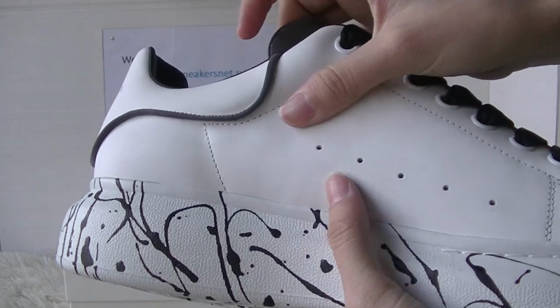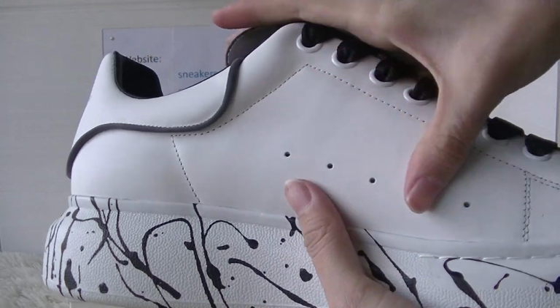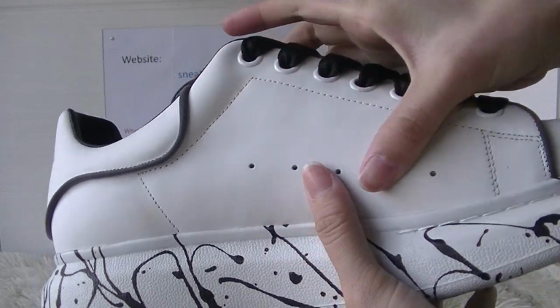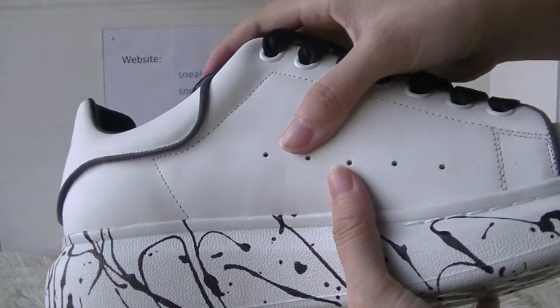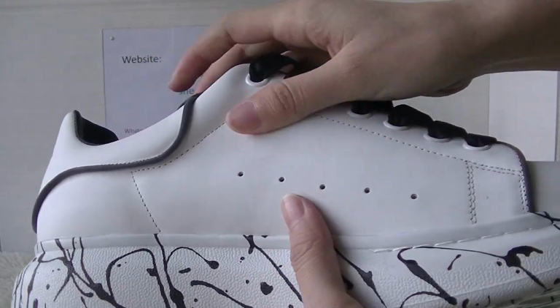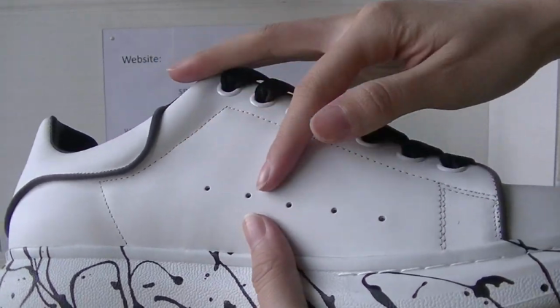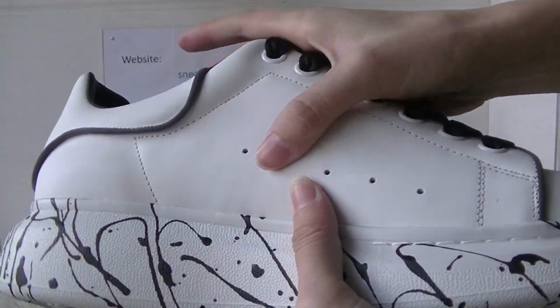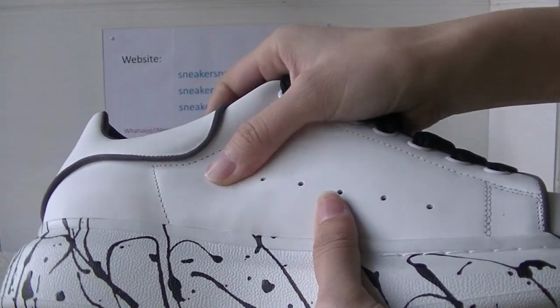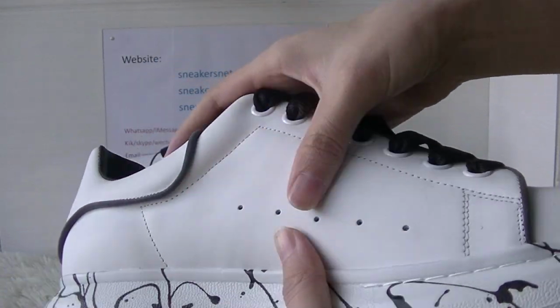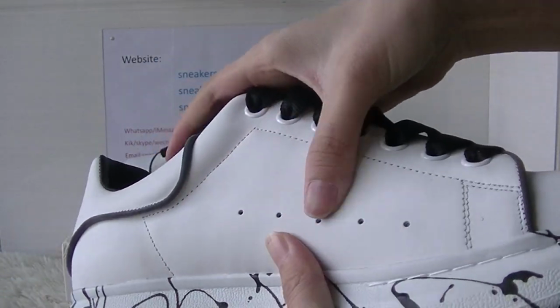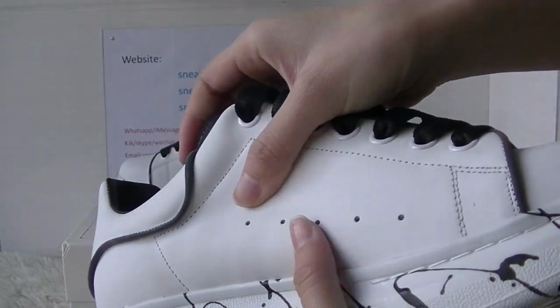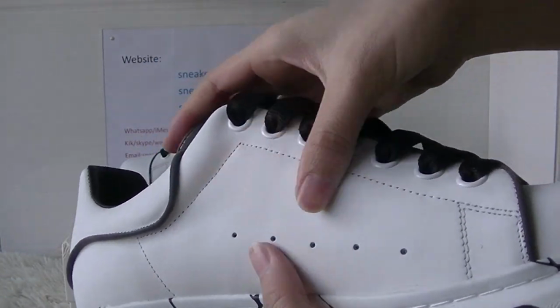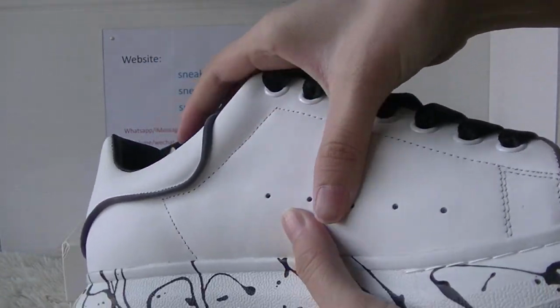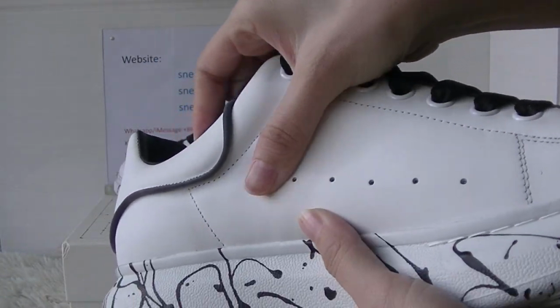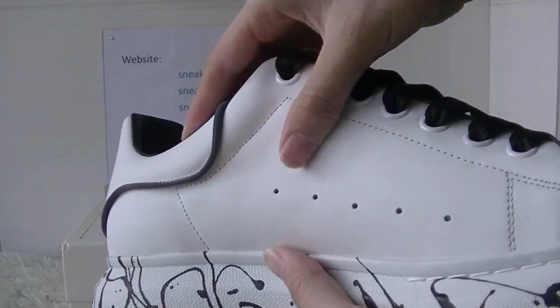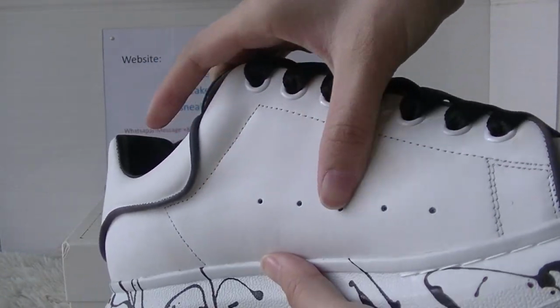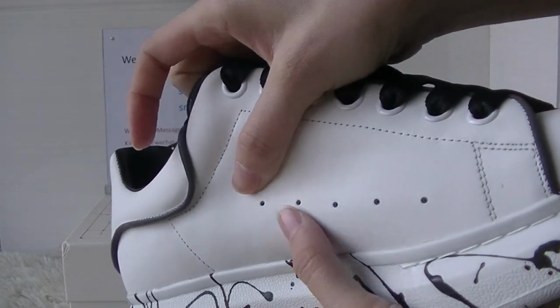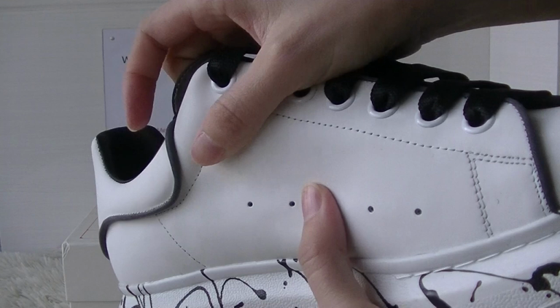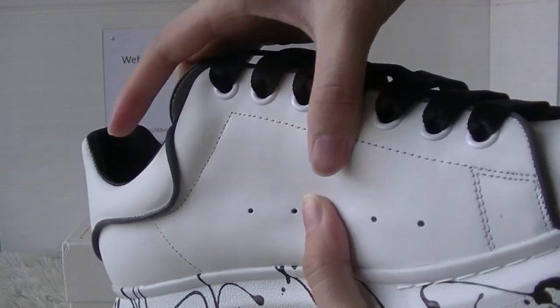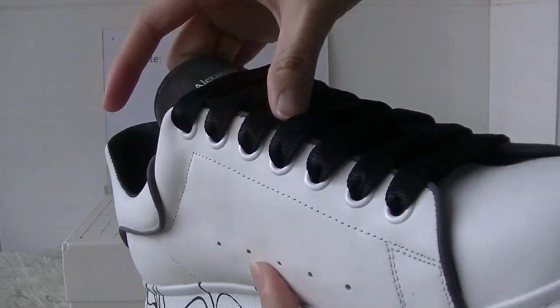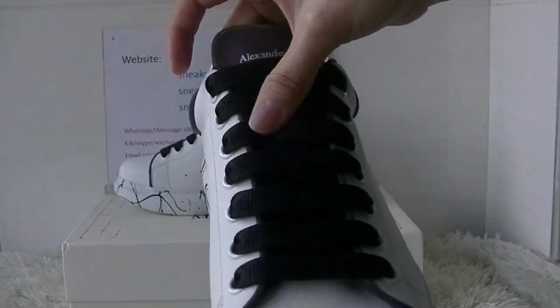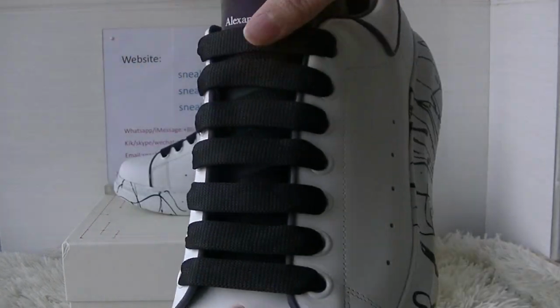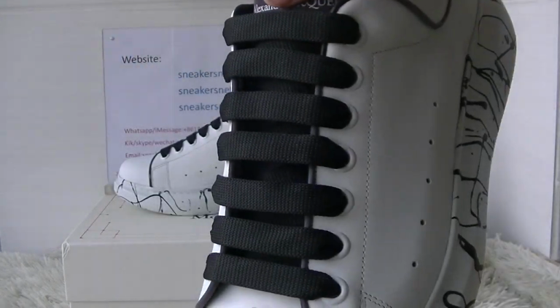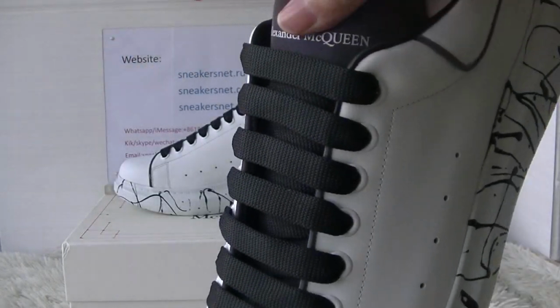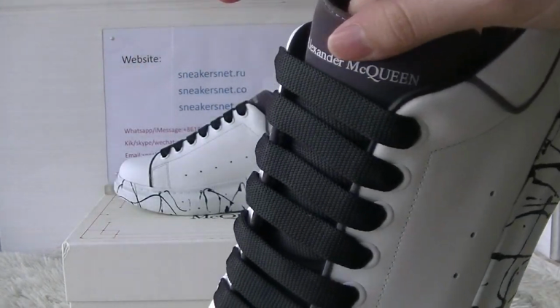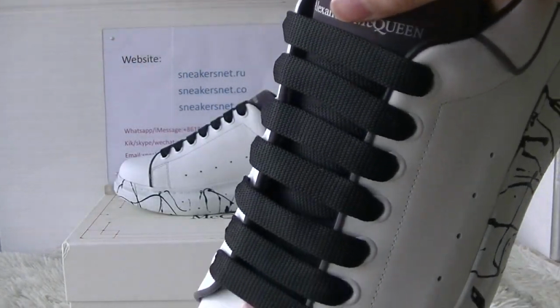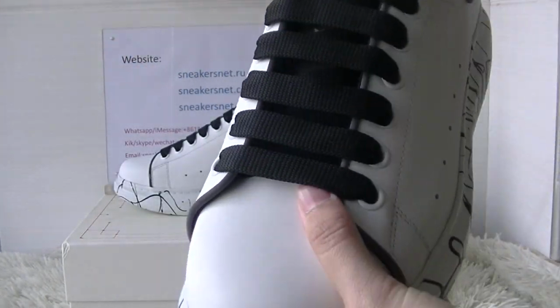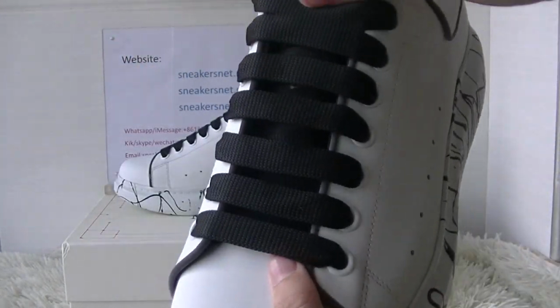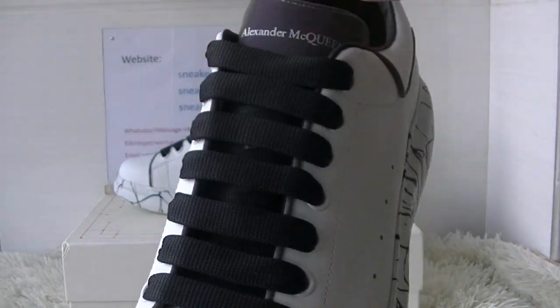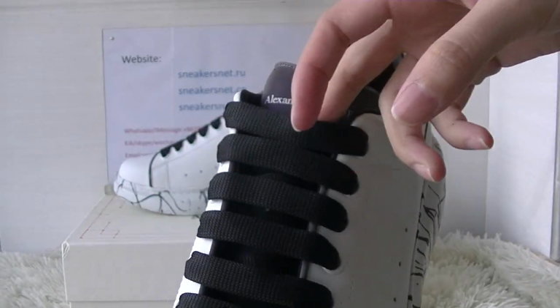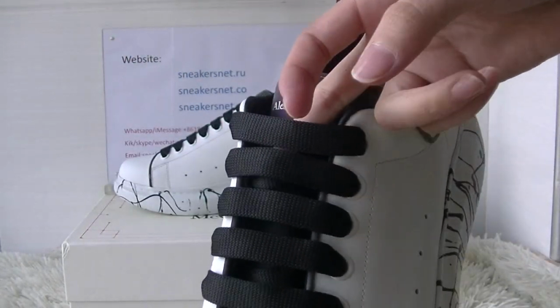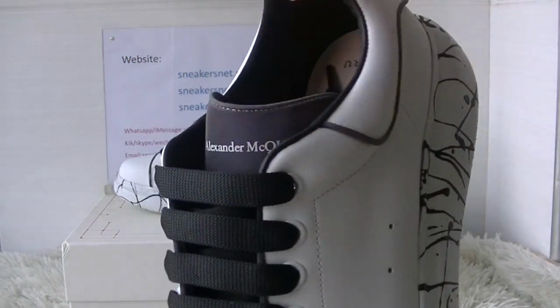Also very smooth. And the shoelace — black shoelace.